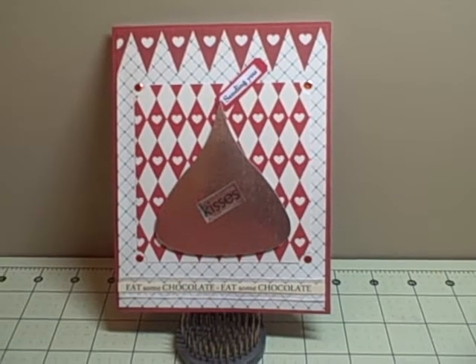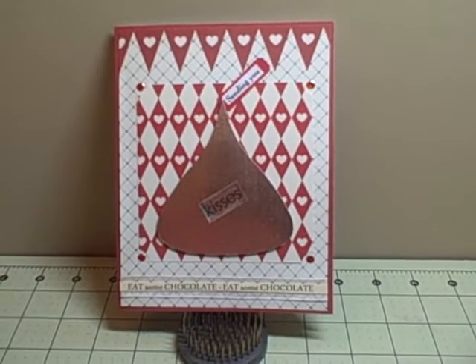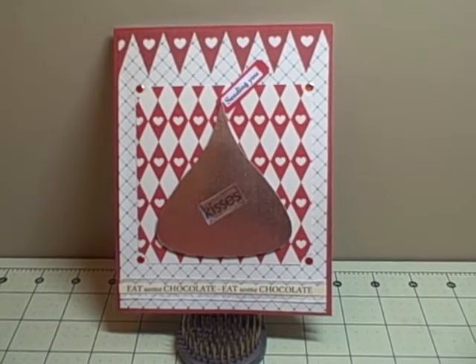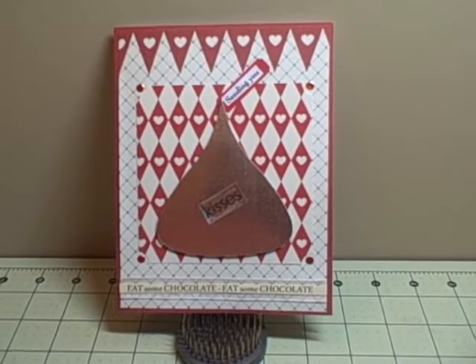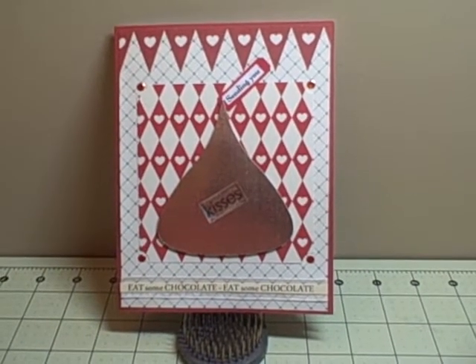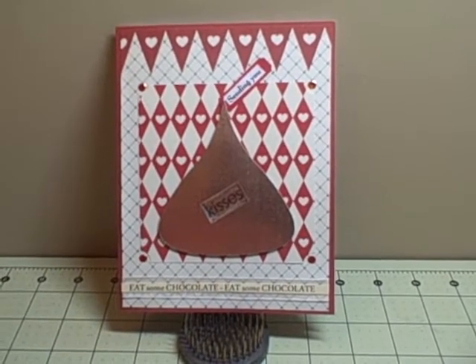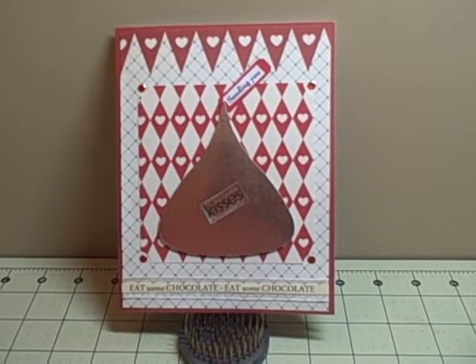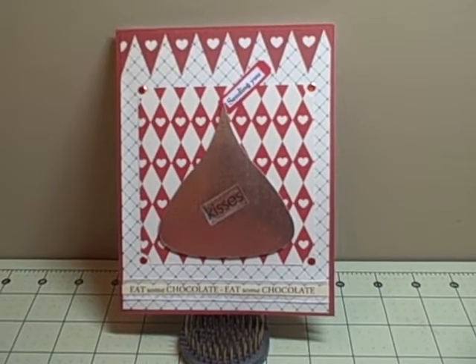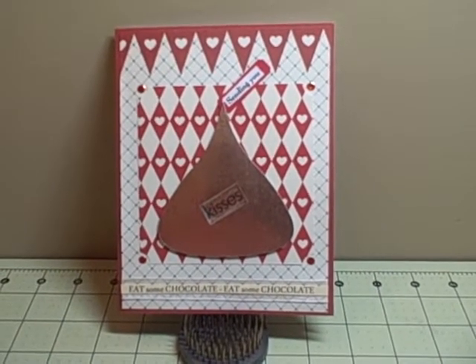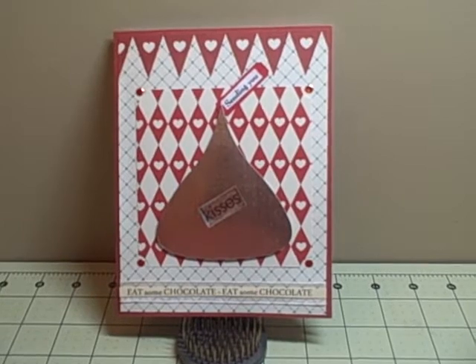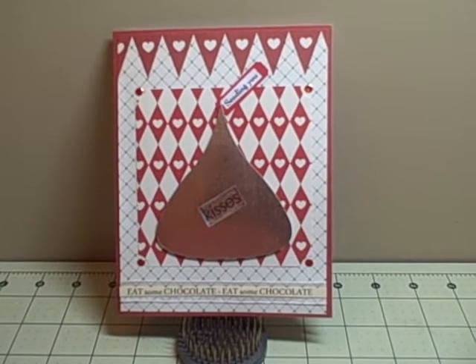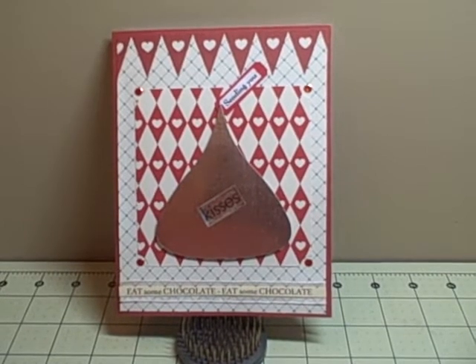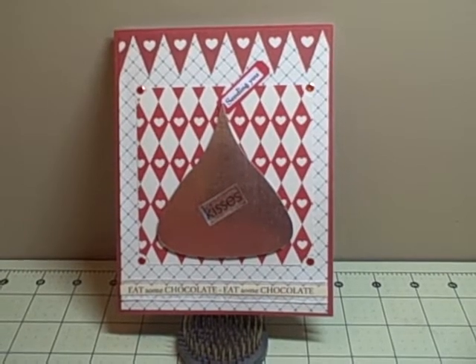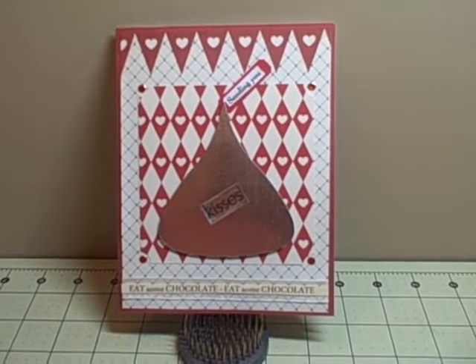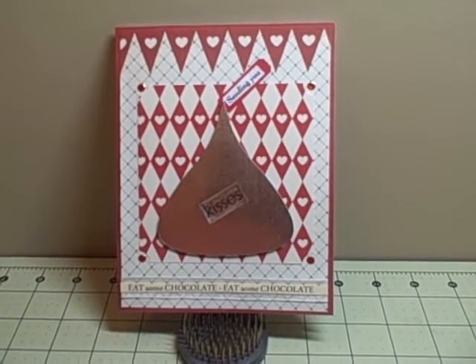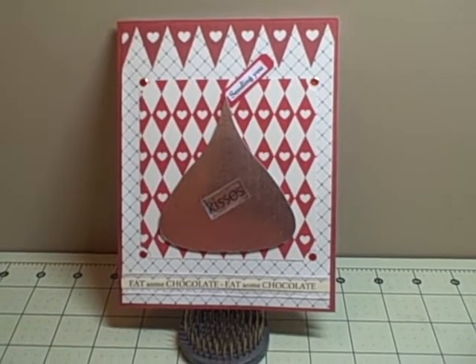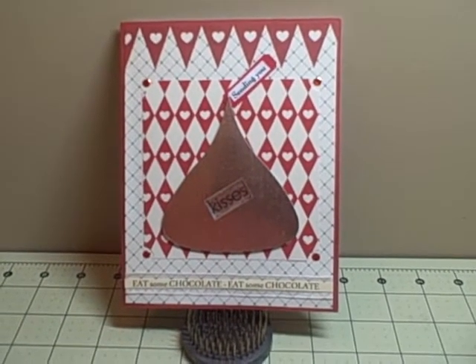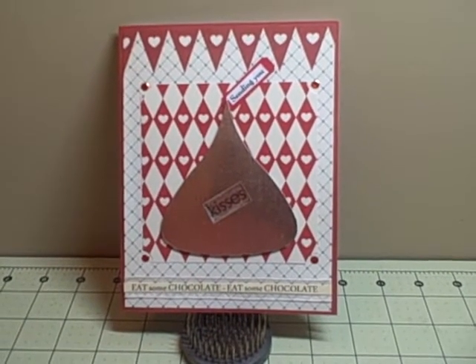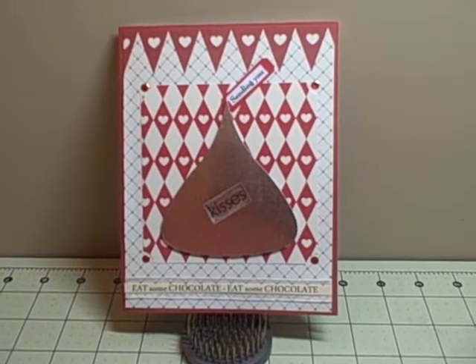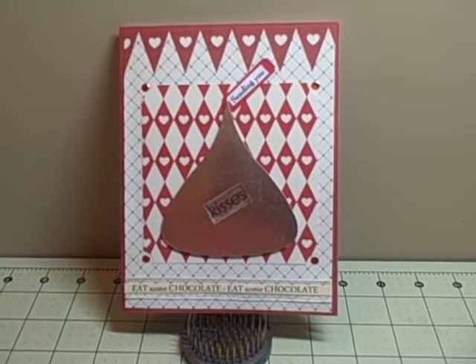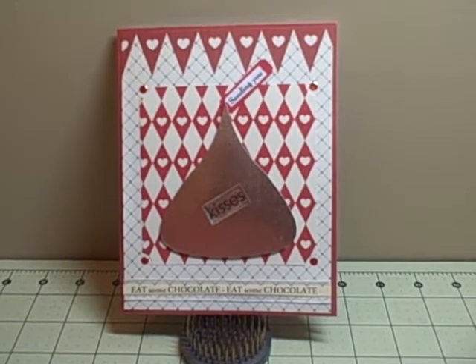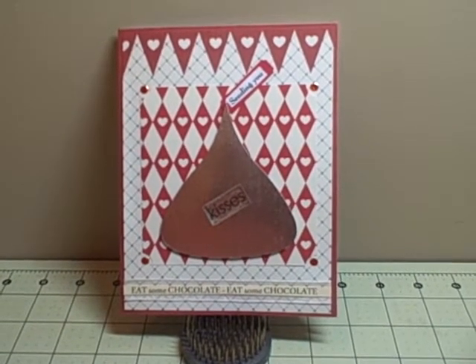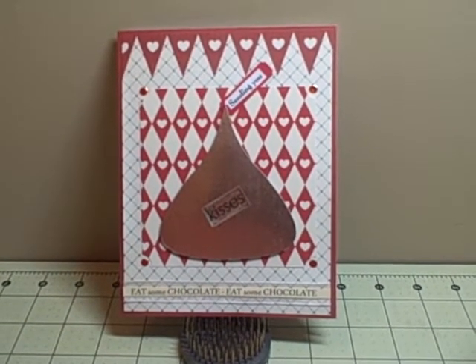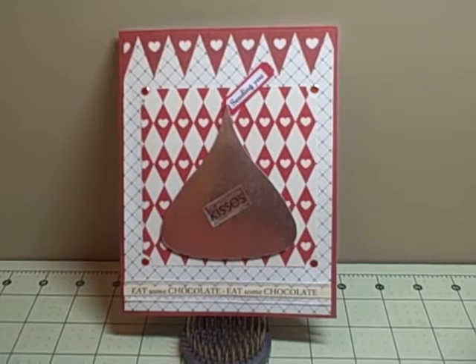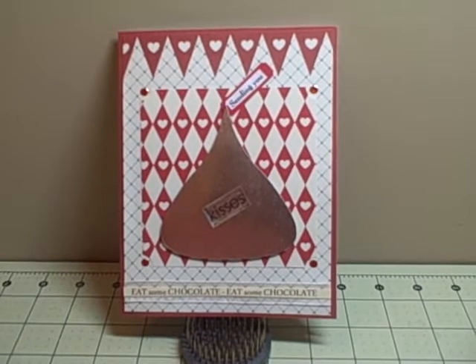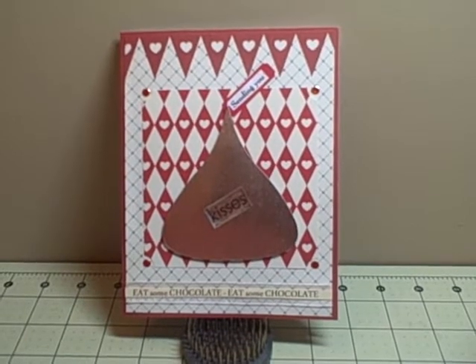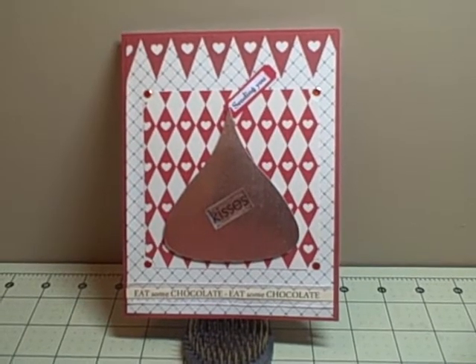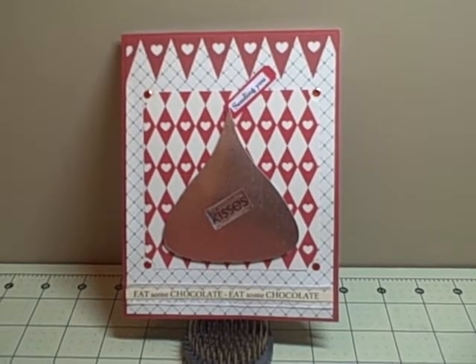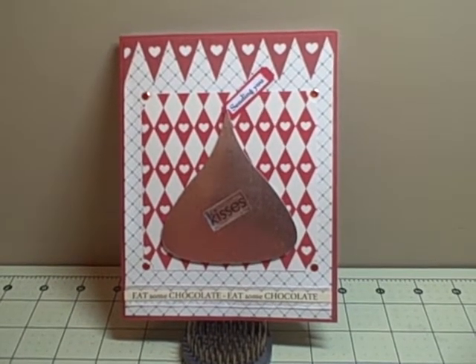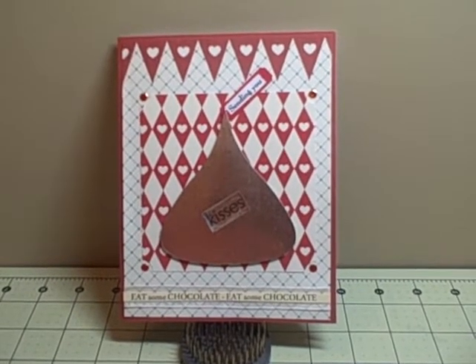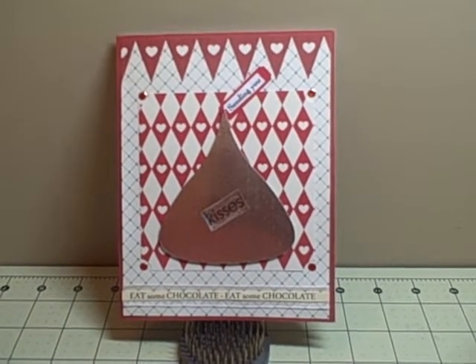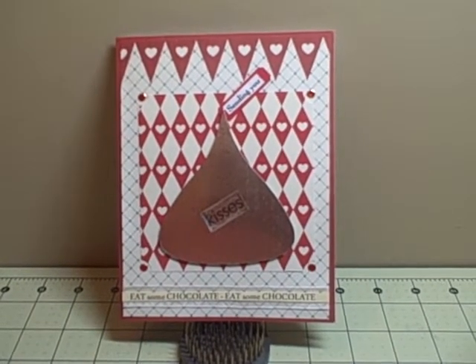Hey YouTube, it's Audrey and I'm here to share with you a new project for the design team at the Cutting Cafe. This week we are focusing on Hershey's Kisses — and who does not like Hershey's Kisses? I know I do.